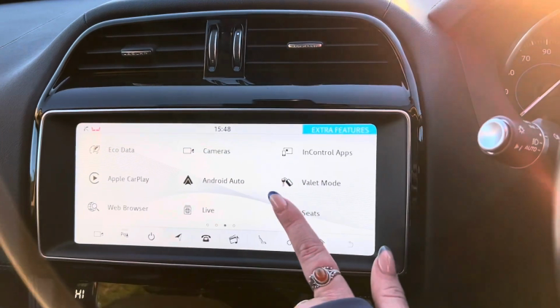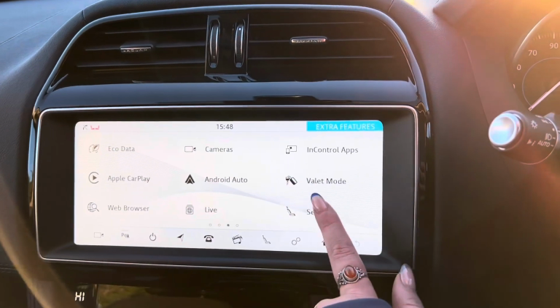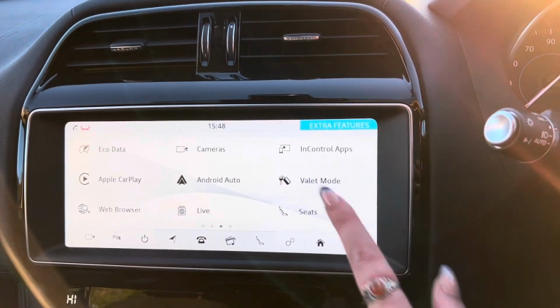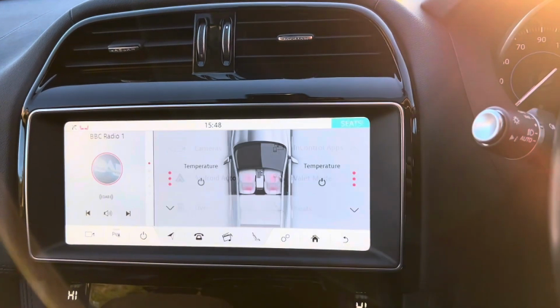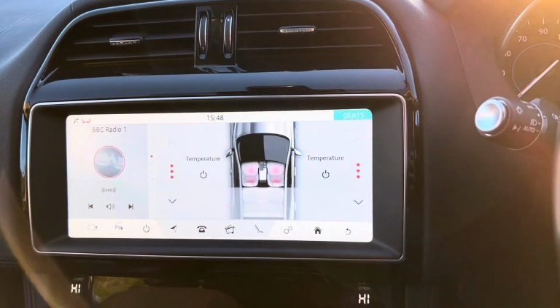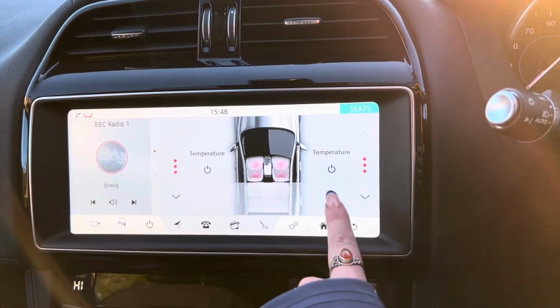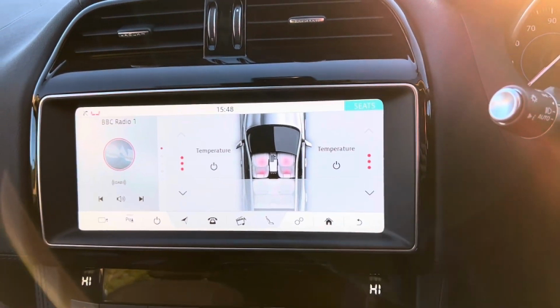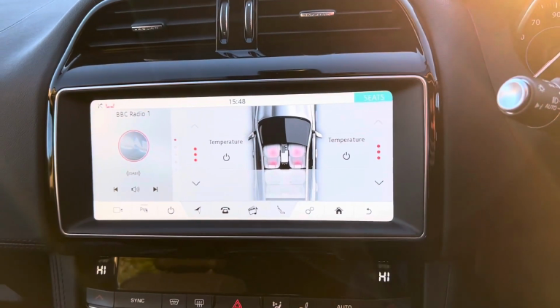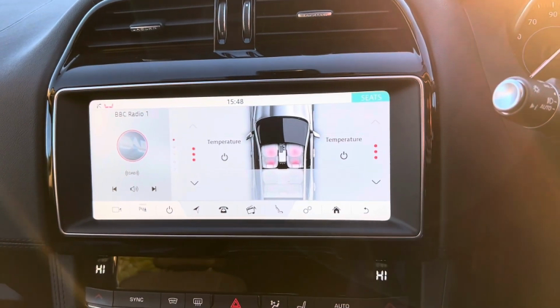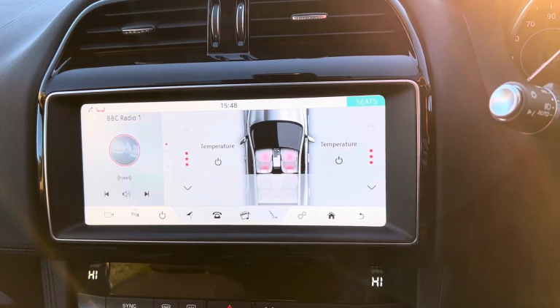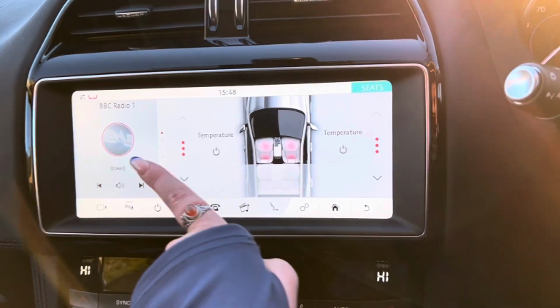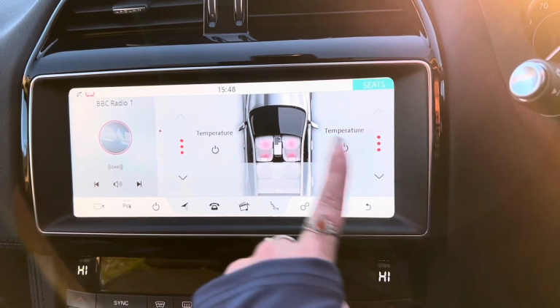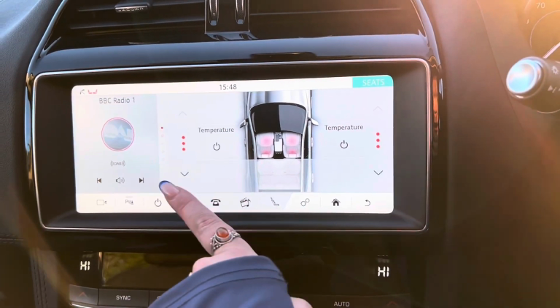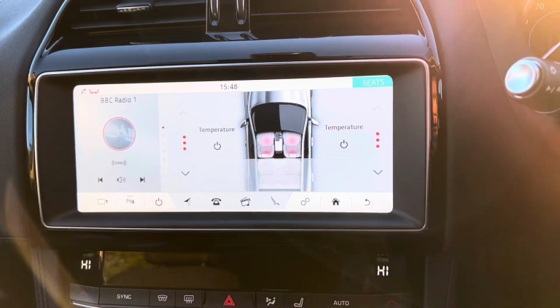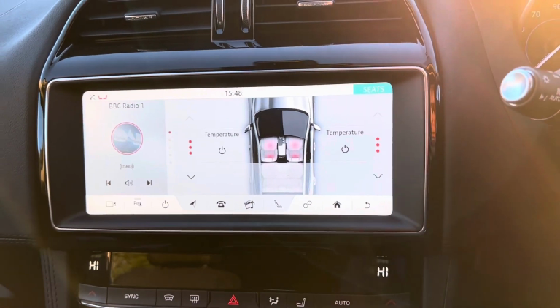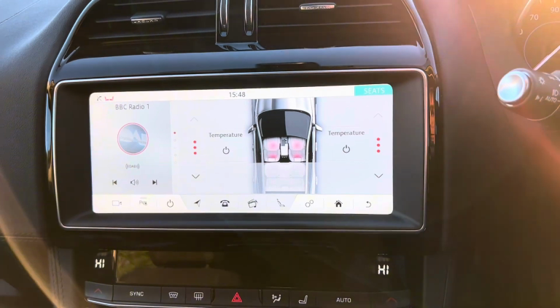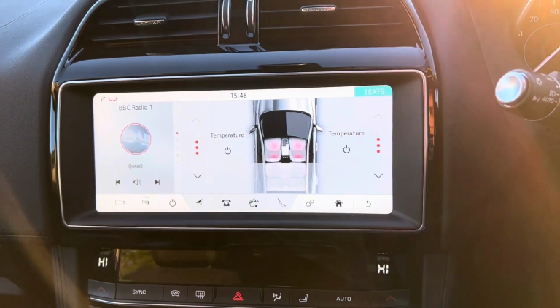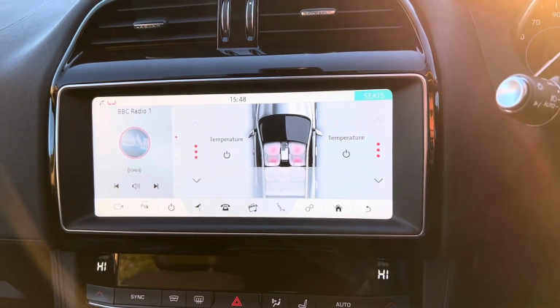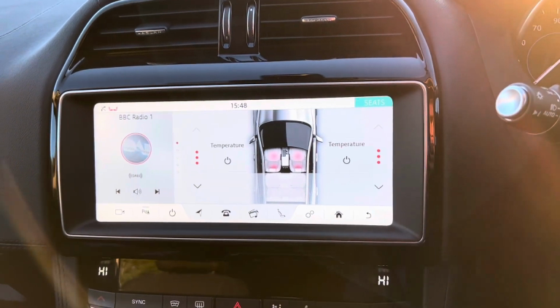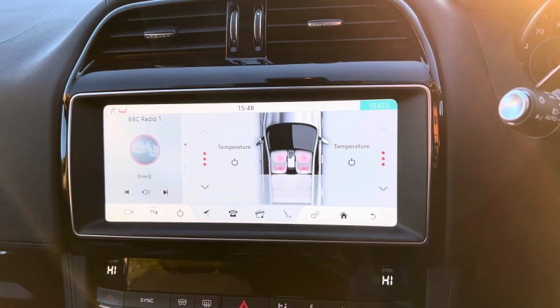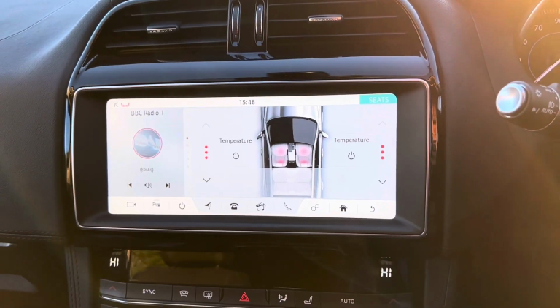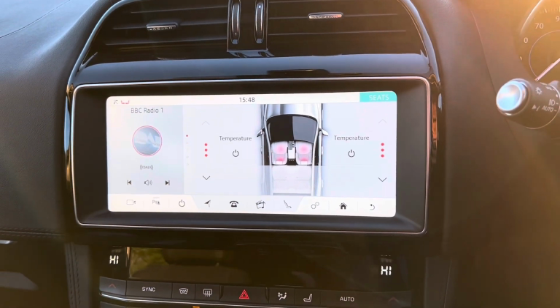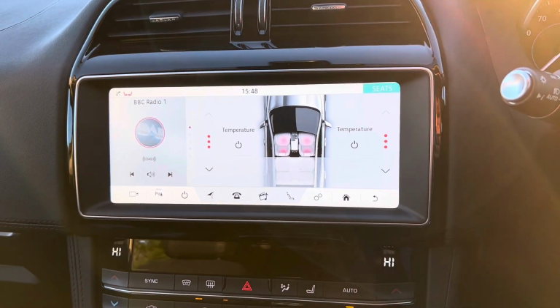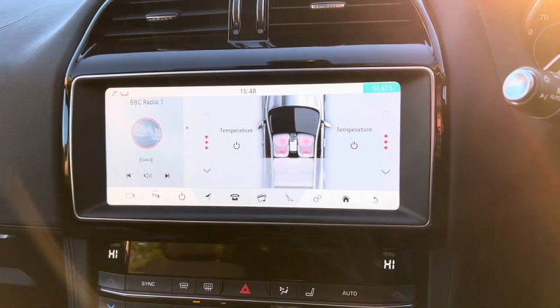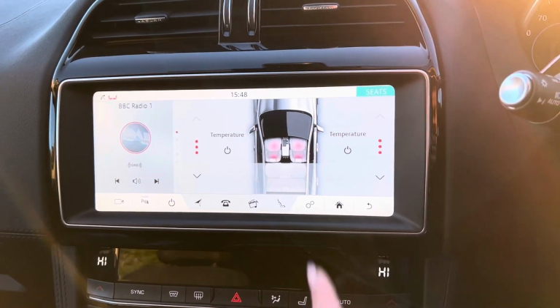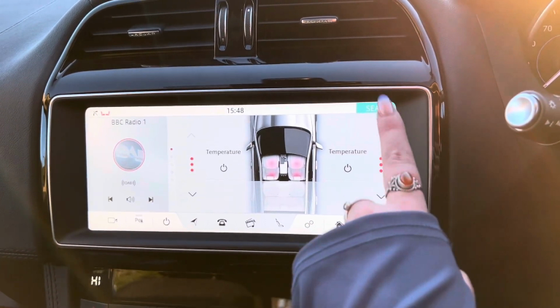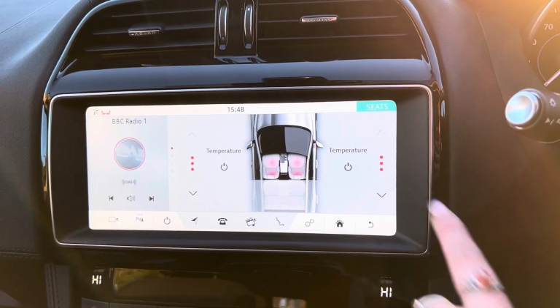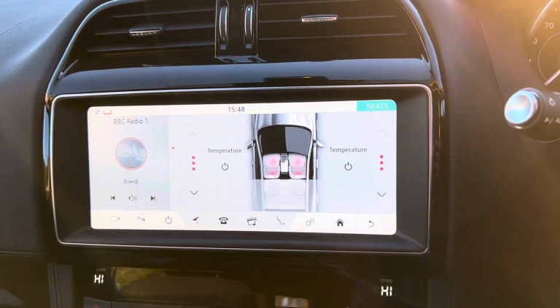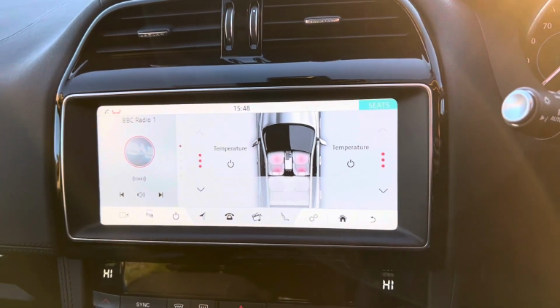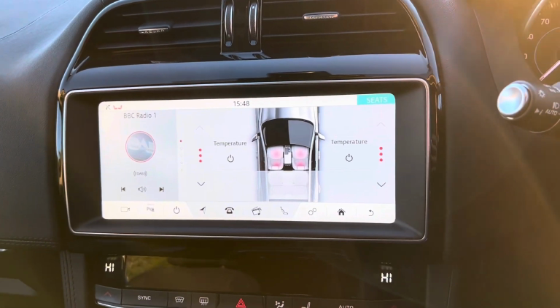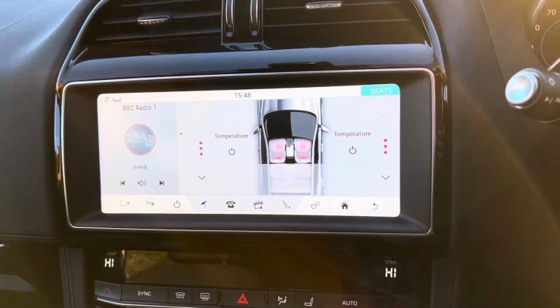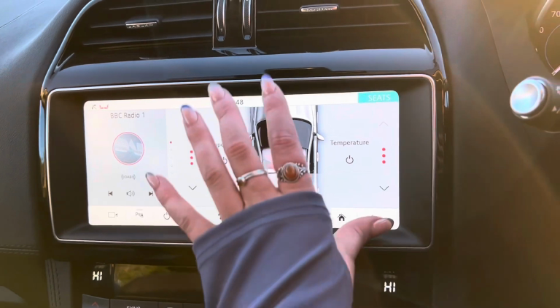To turn on the heated seats, we press the seats button just there, and as you can see, we can then adjust the temperature for the front passenger and the driver for their heated seats. And as you can see, we get three different heat options for these.